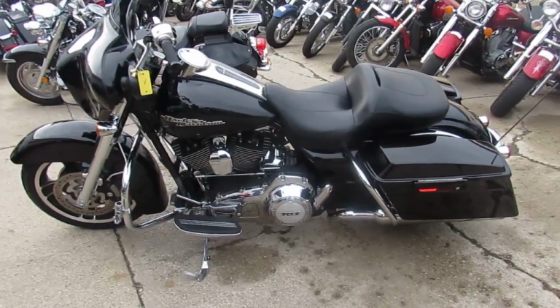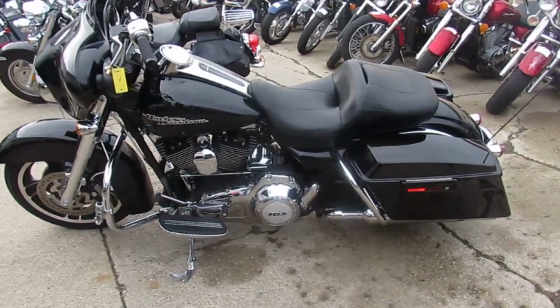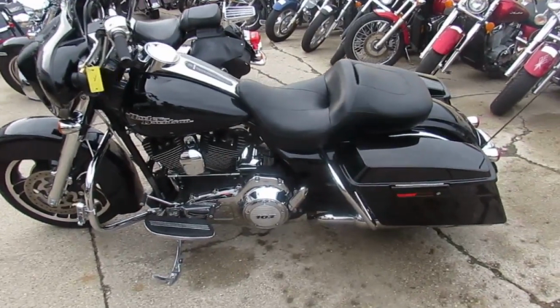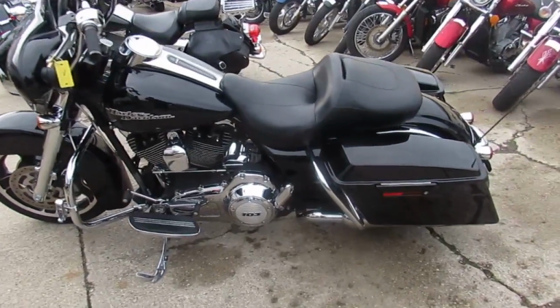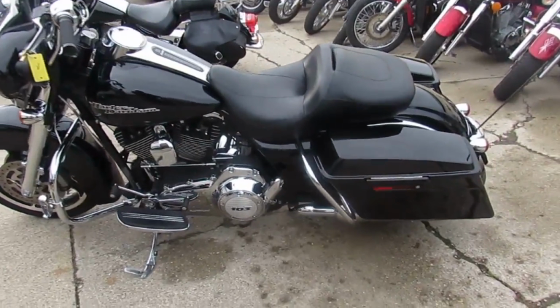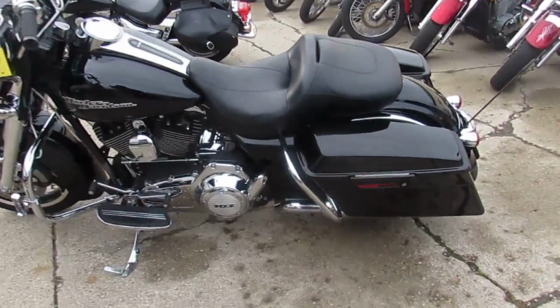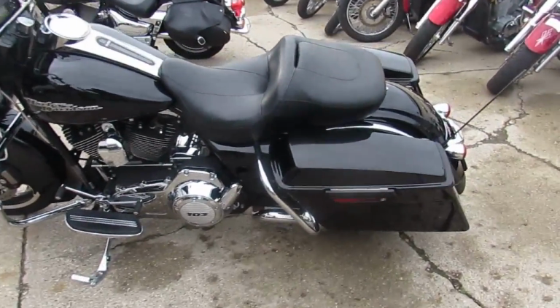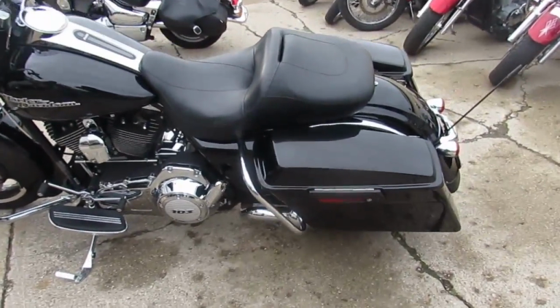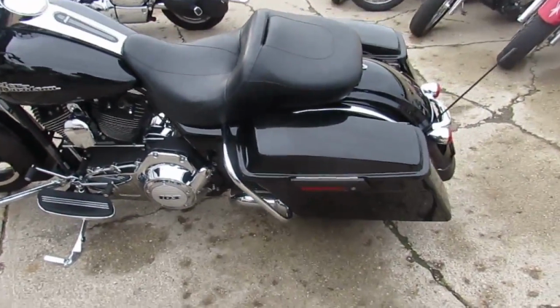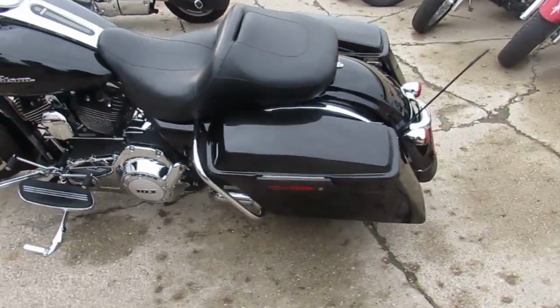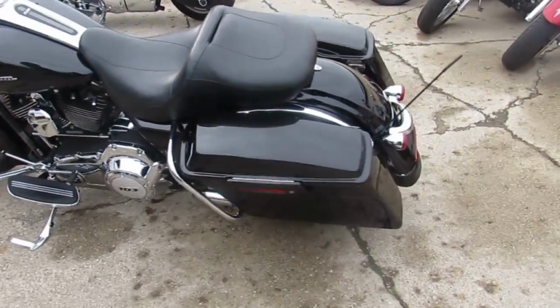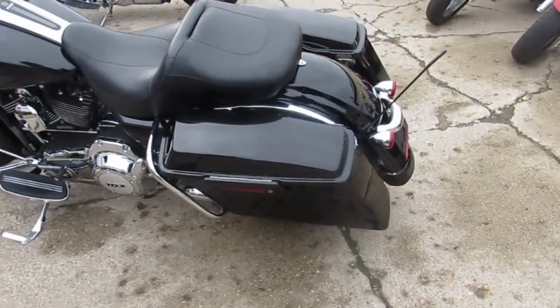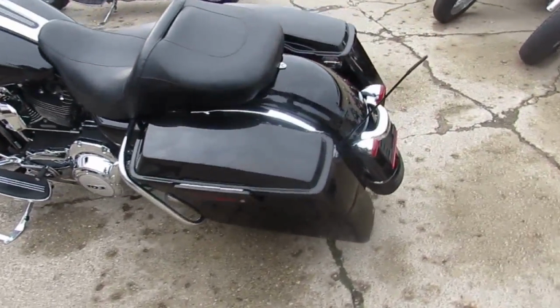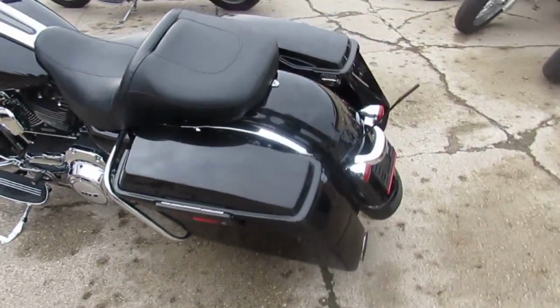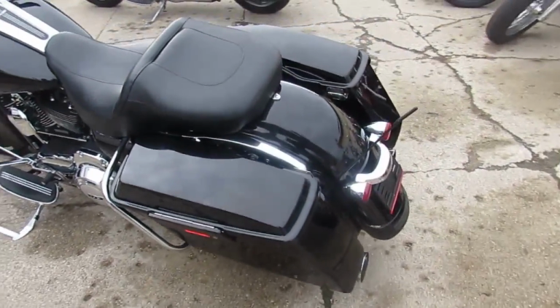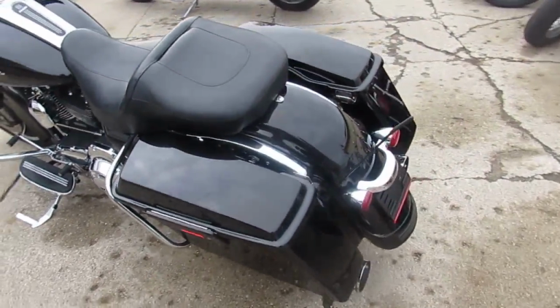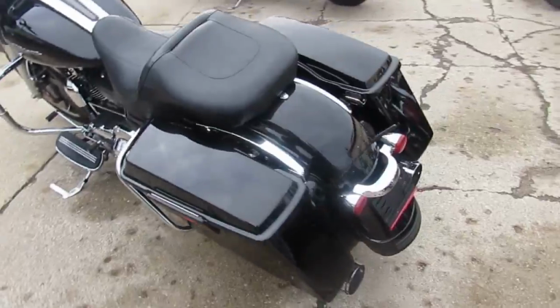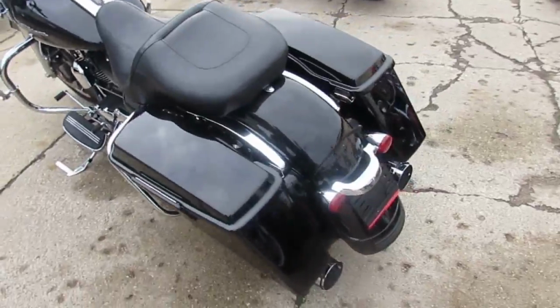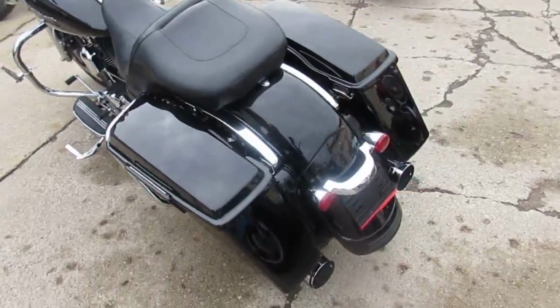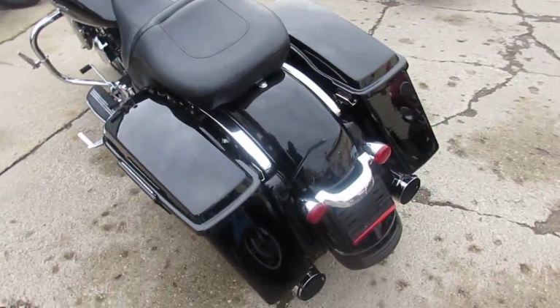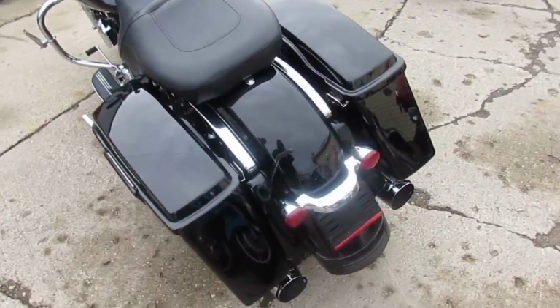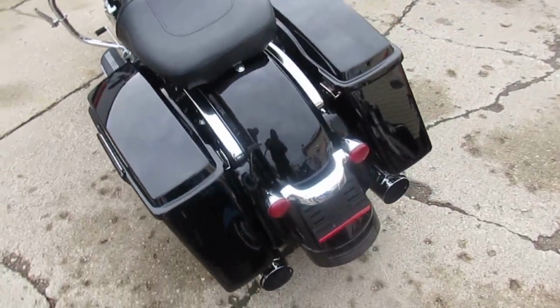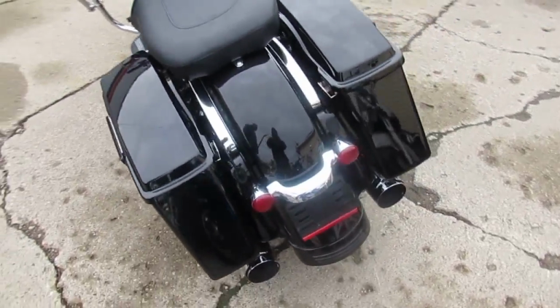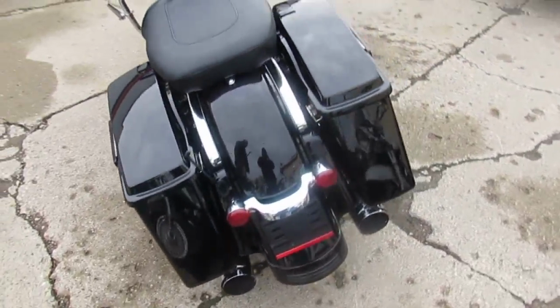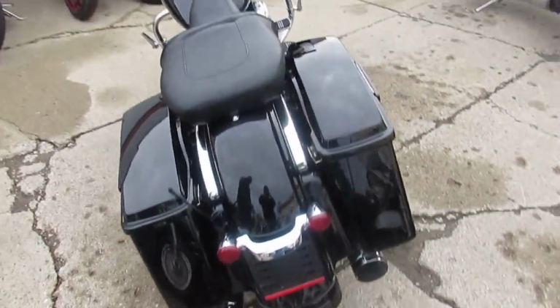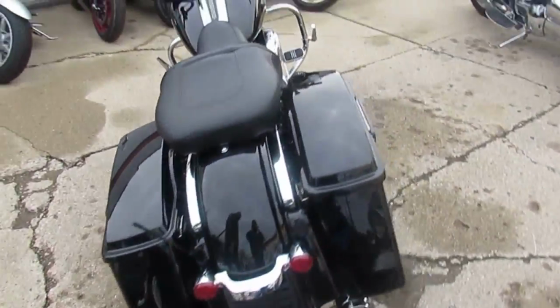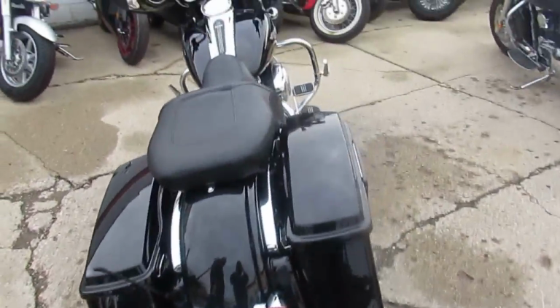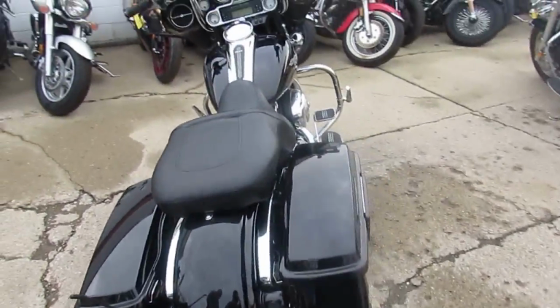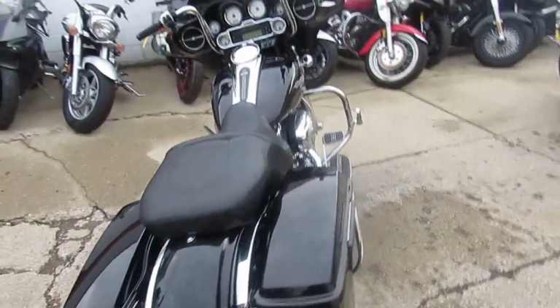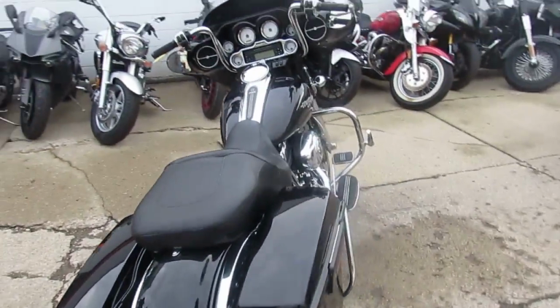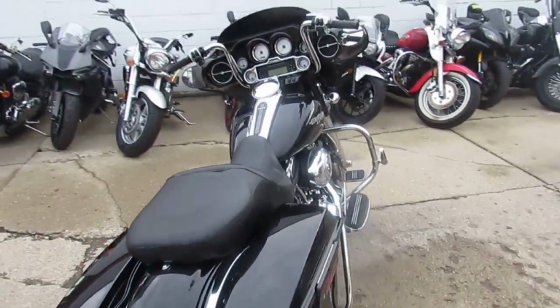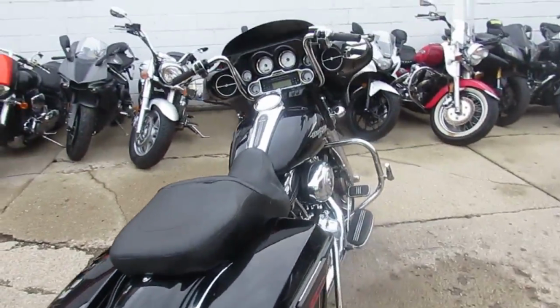Used Harley-Davidson Headquarters here at Approval Power Sports. We've got over 300 used Harleys. A lot of riding season left, guys. Get in here and check out our inventory.